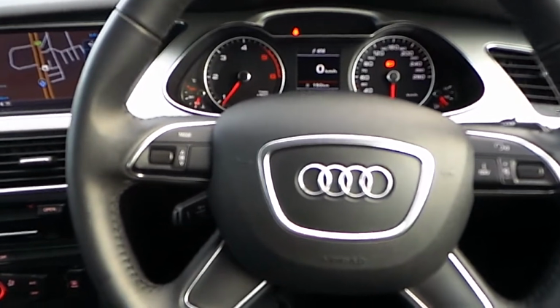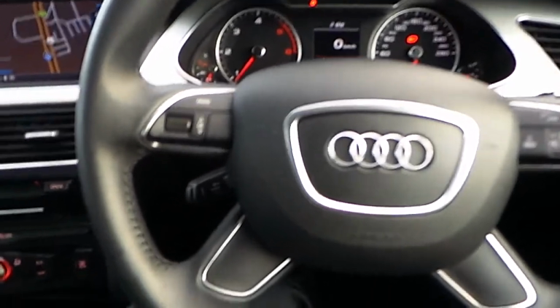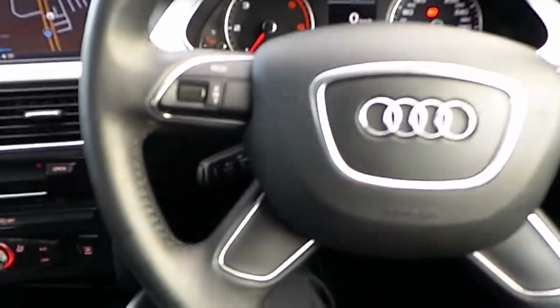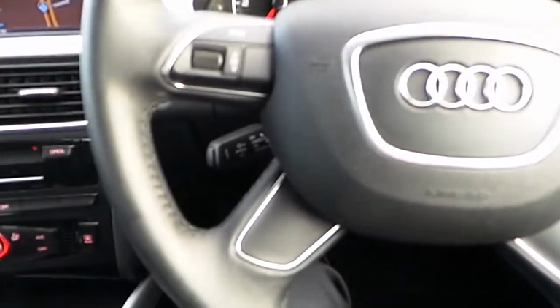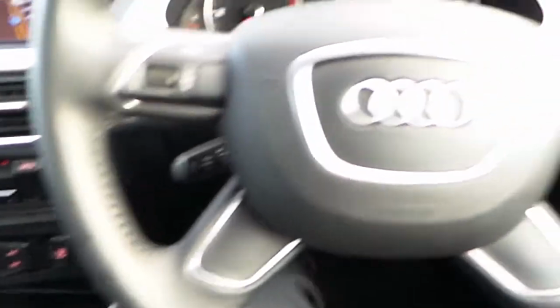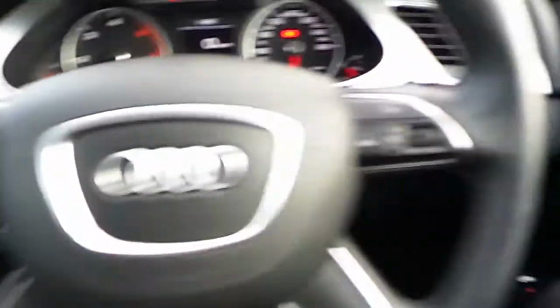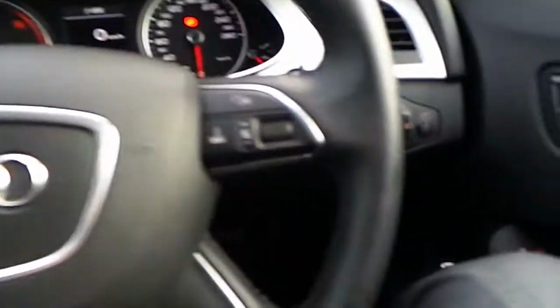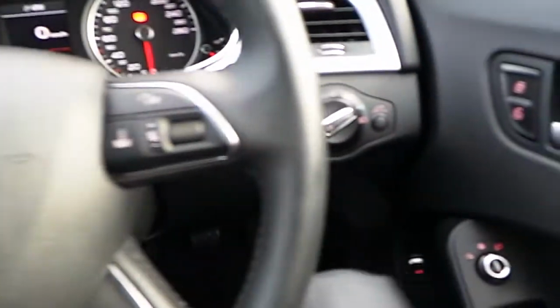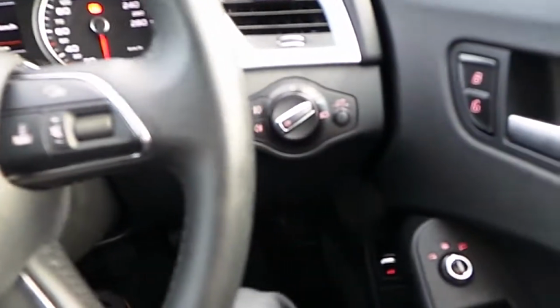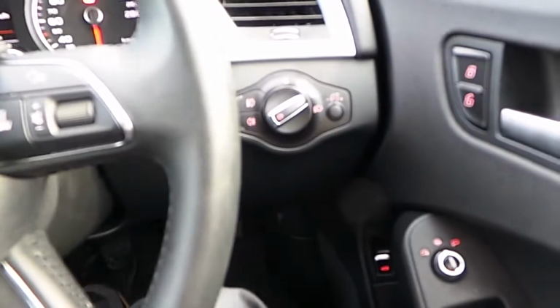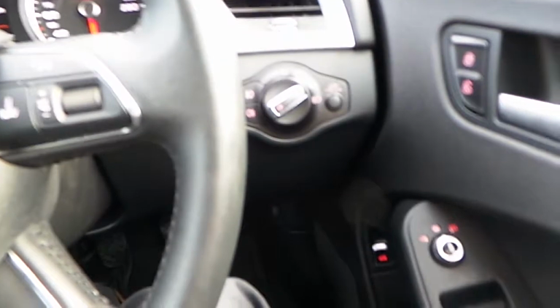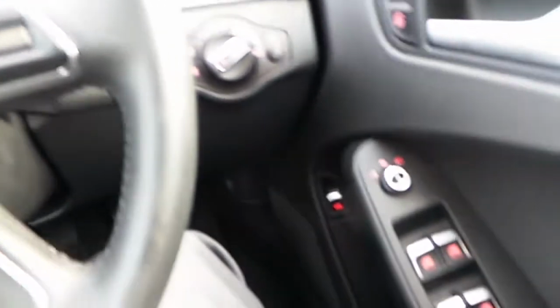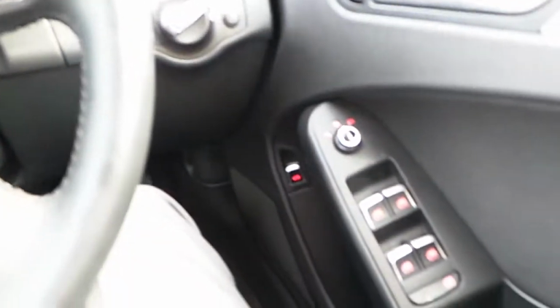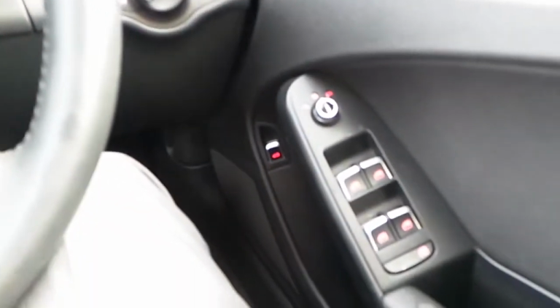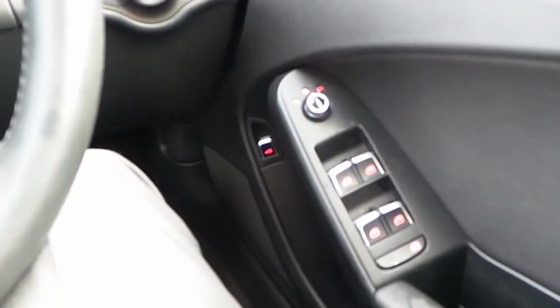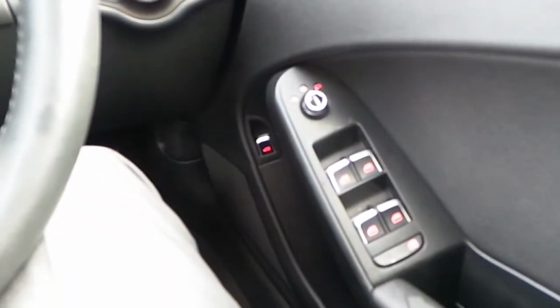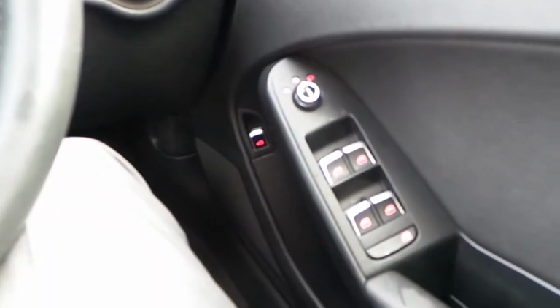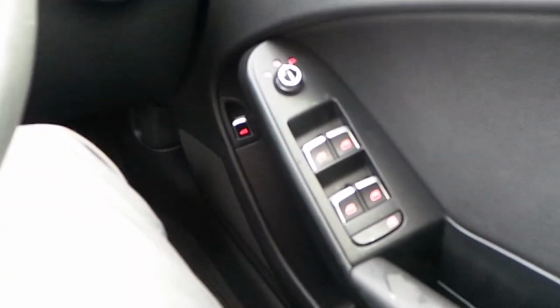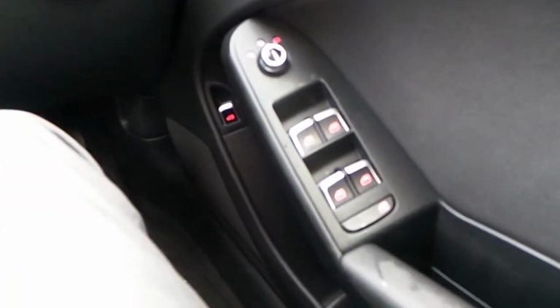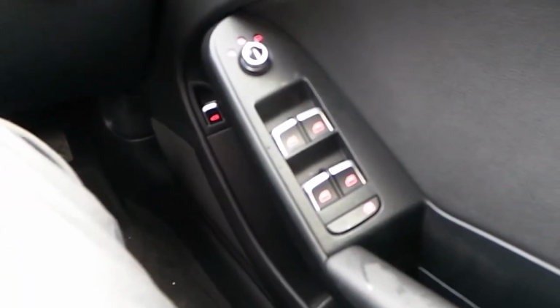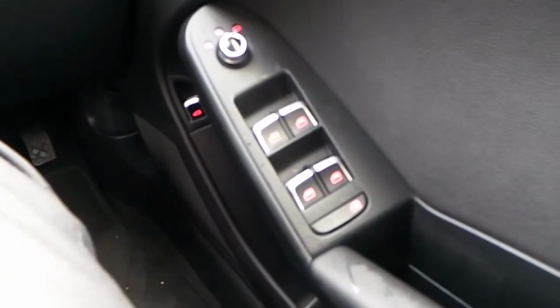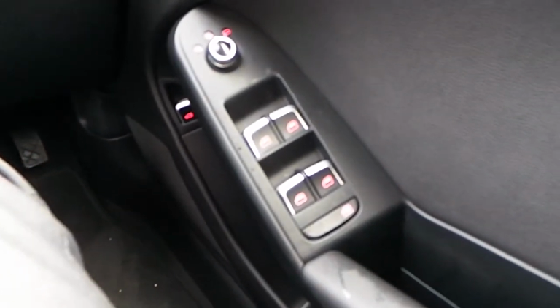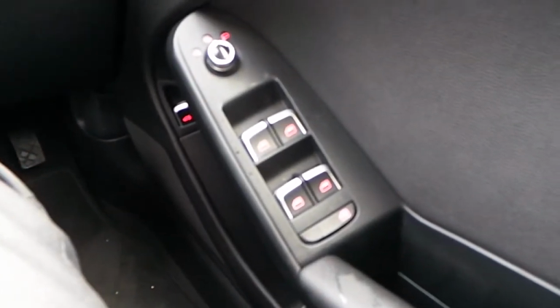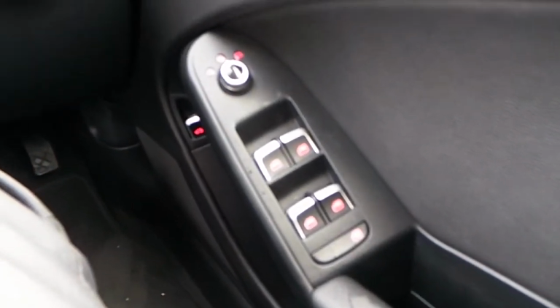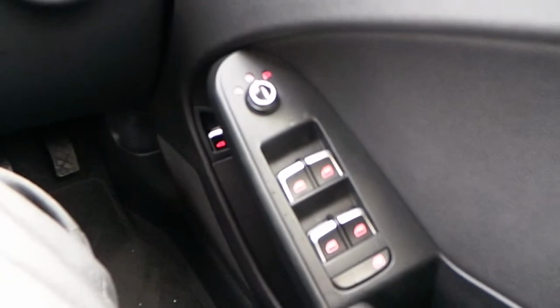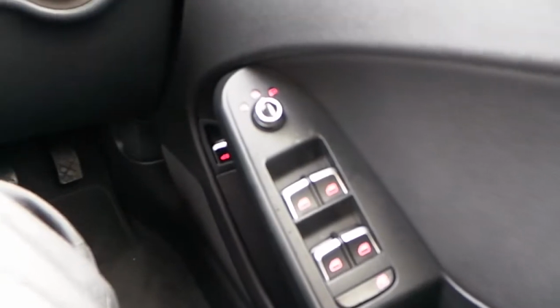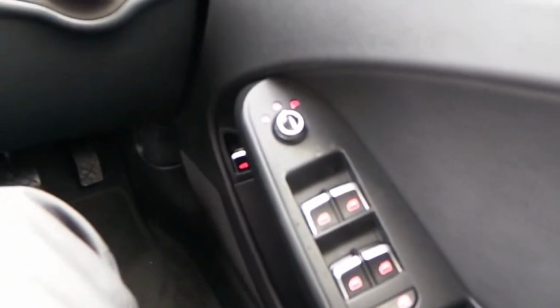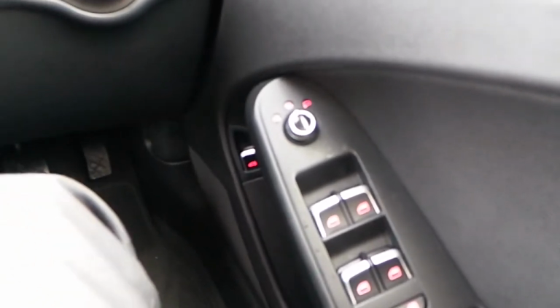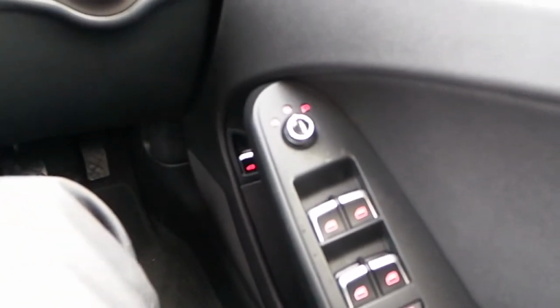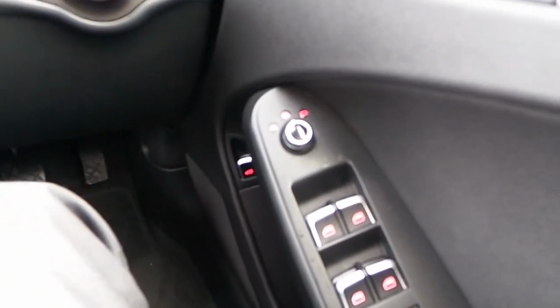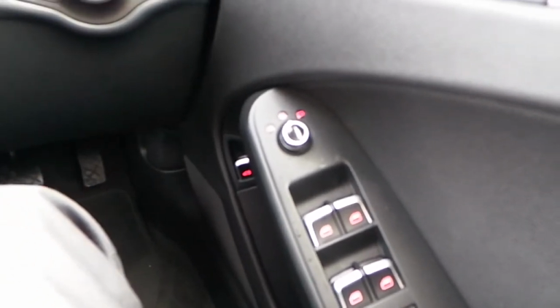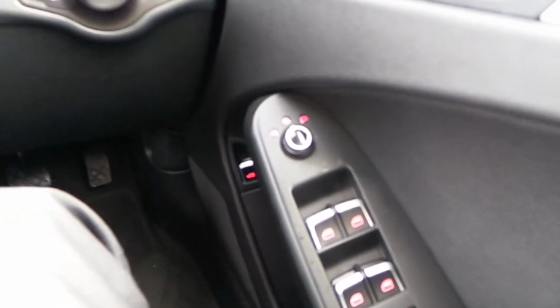Our A4 also has cruise control, auto lights, front and rear electric windows, as well as electric heated mirrors.